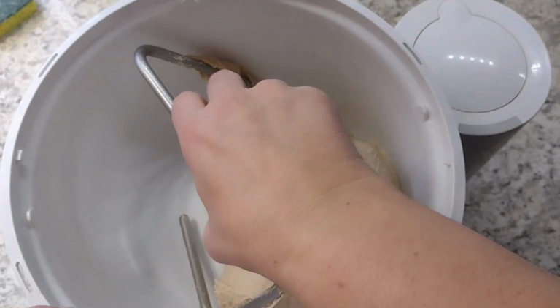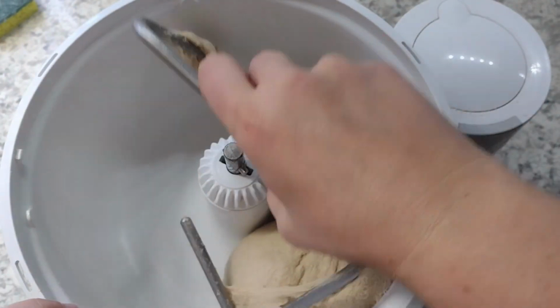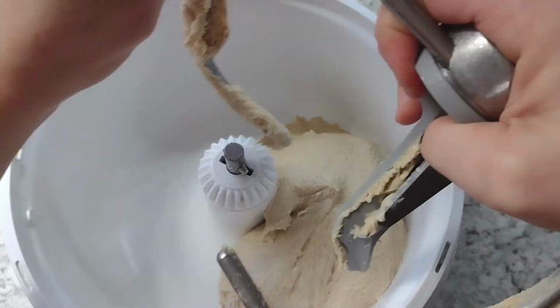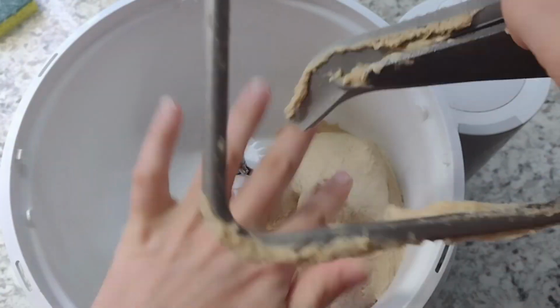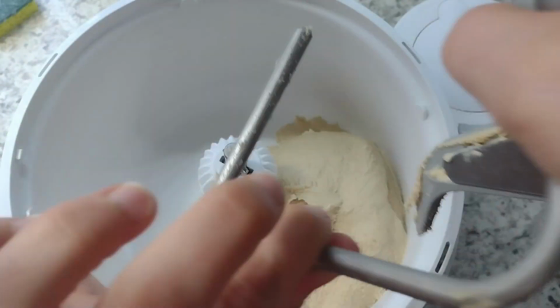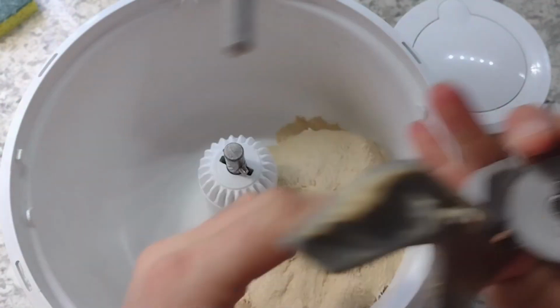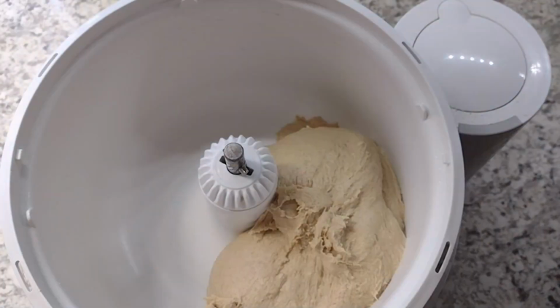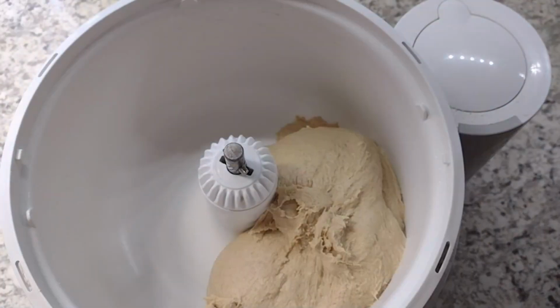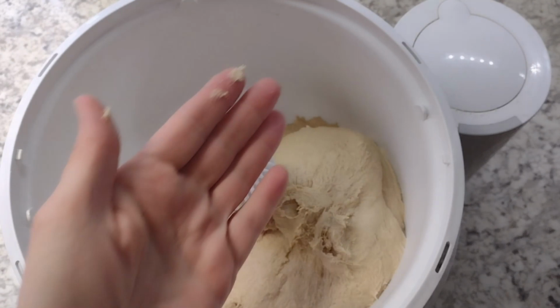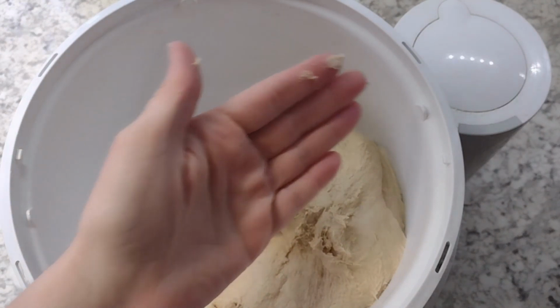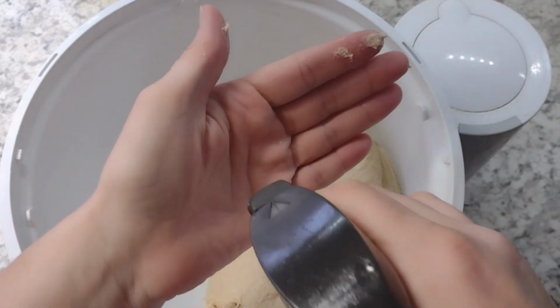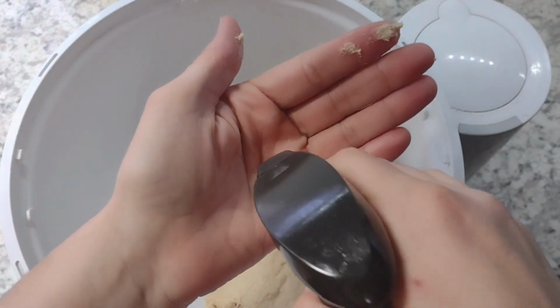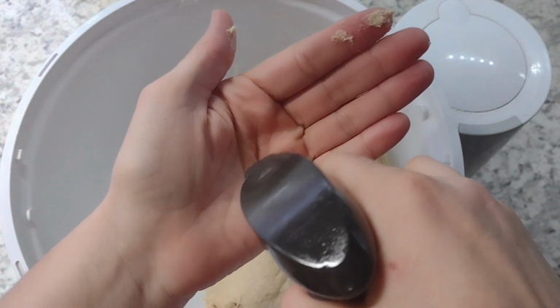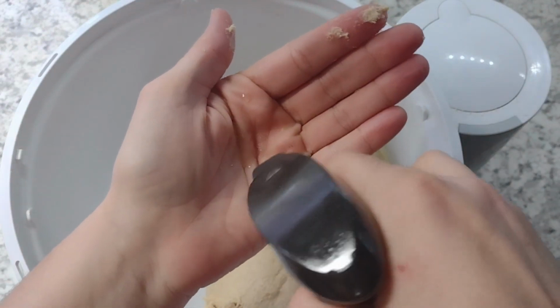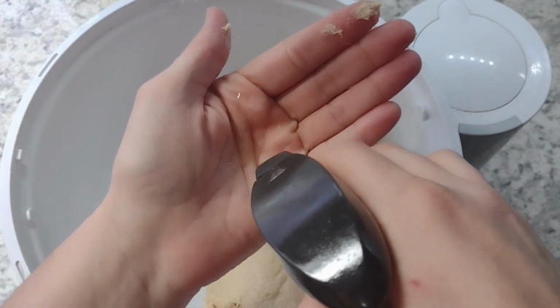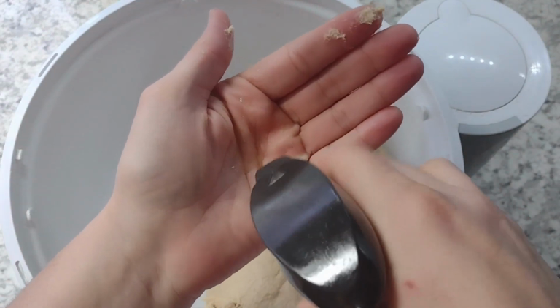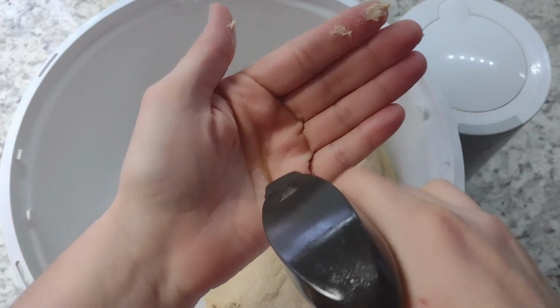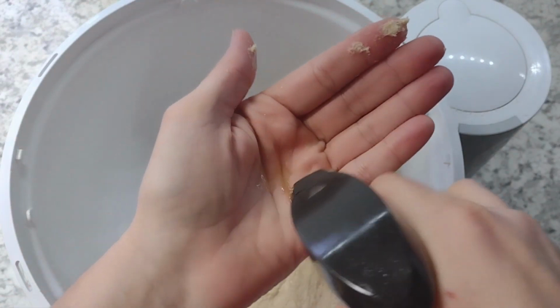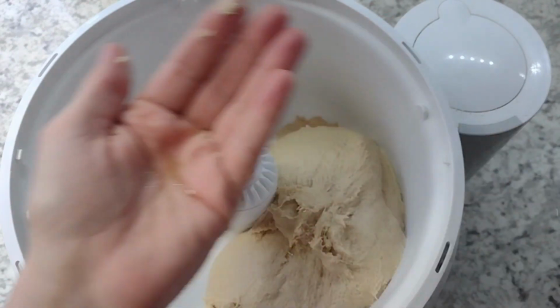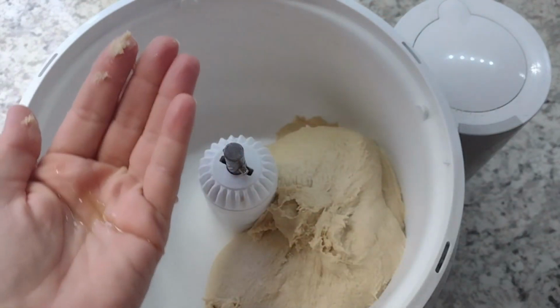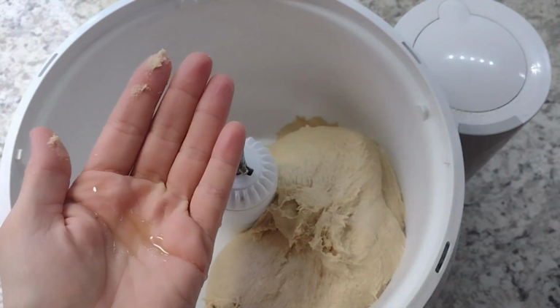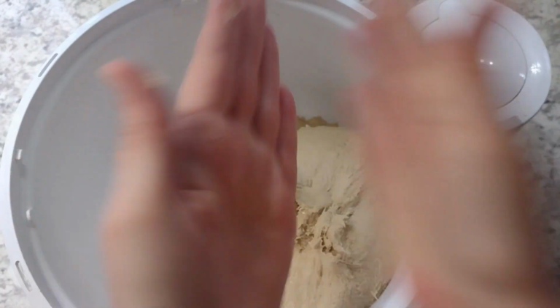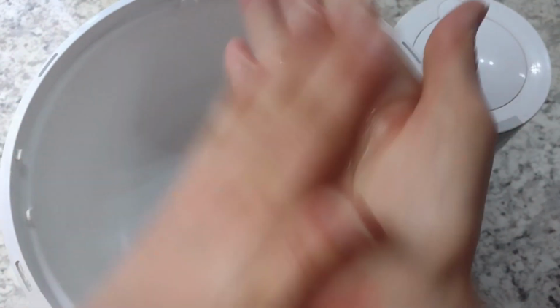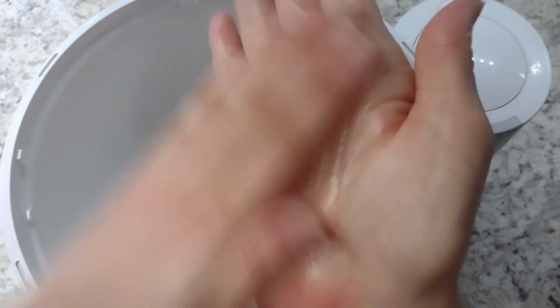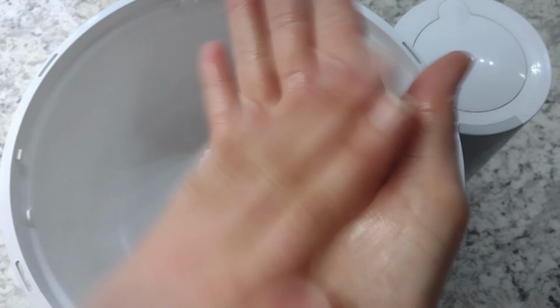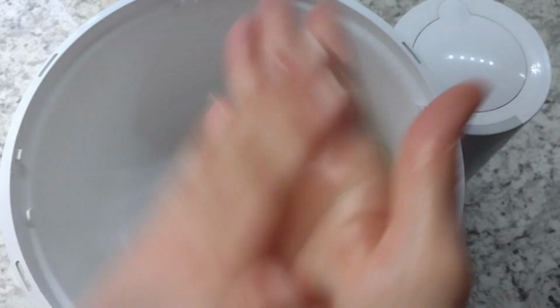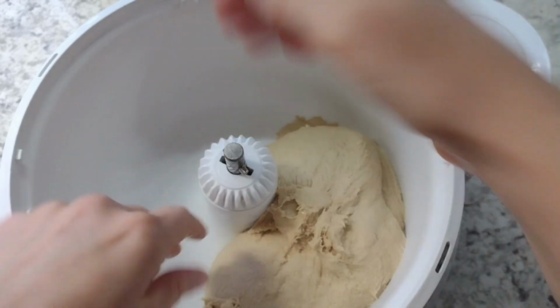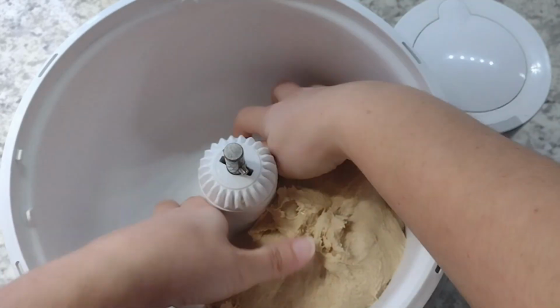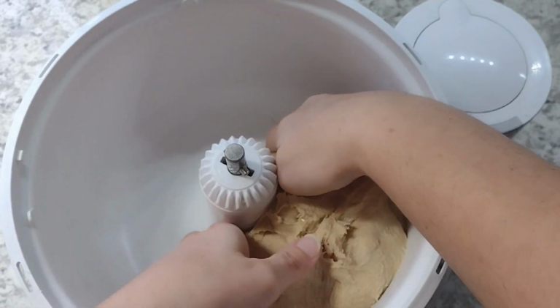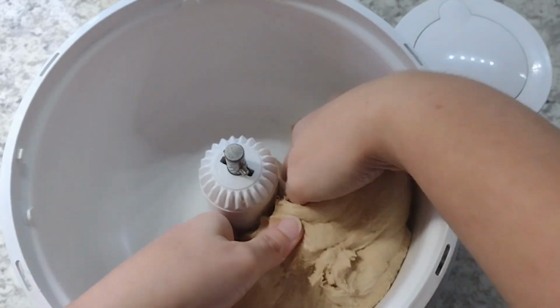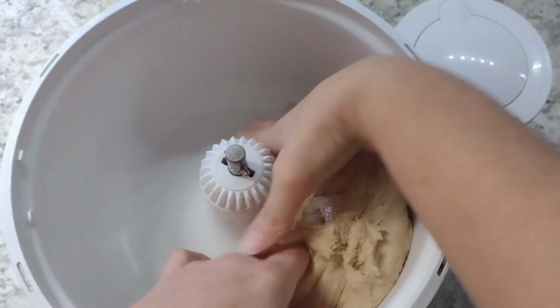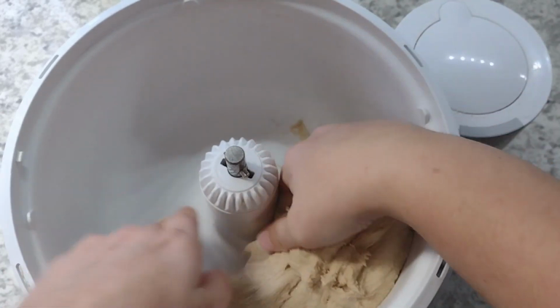When that's done, you're going to oil your hand to get in there and get that dough out. We're going to put it in an oiled bowl and cover for 30 minutes to one hour, or until it's doubled in size.